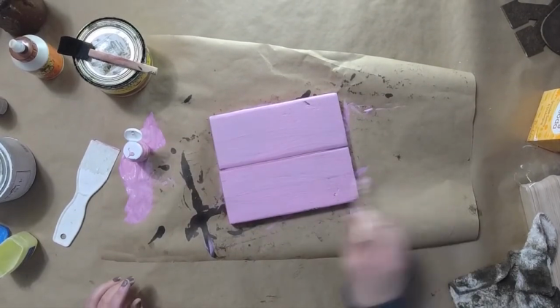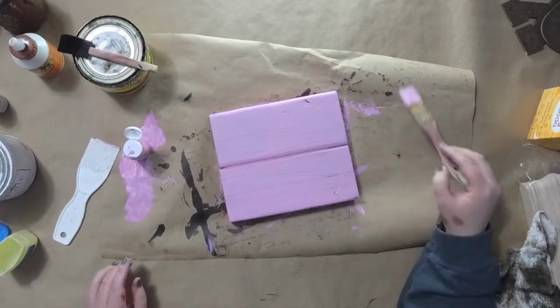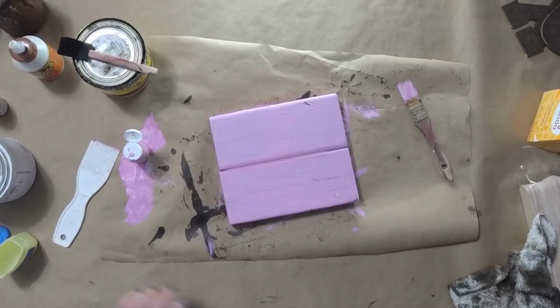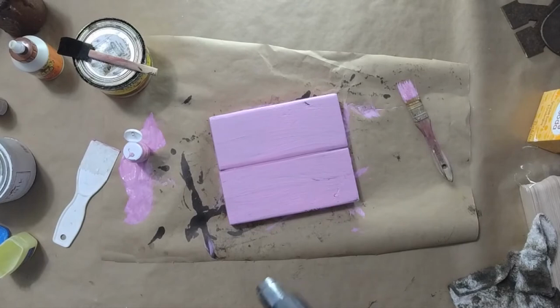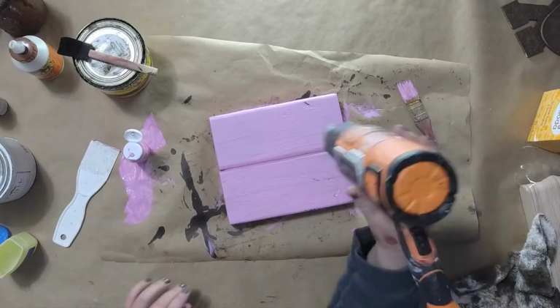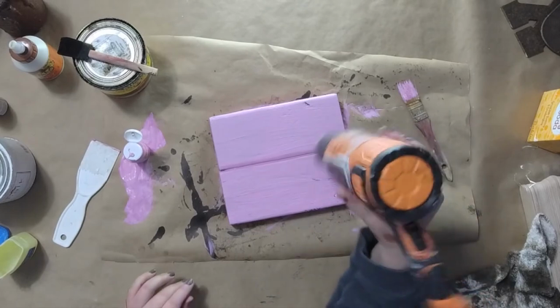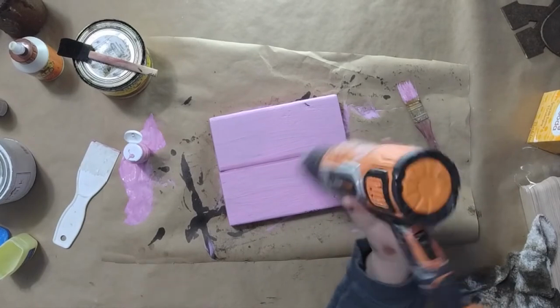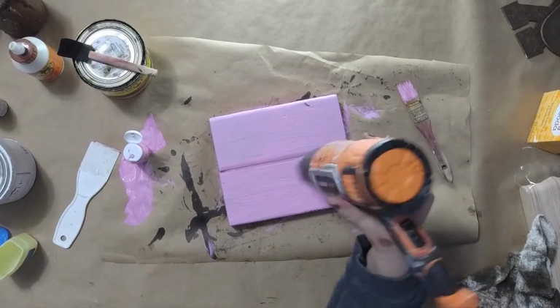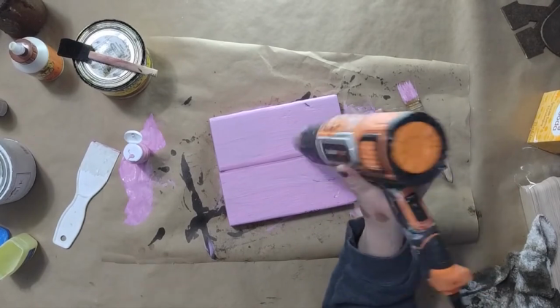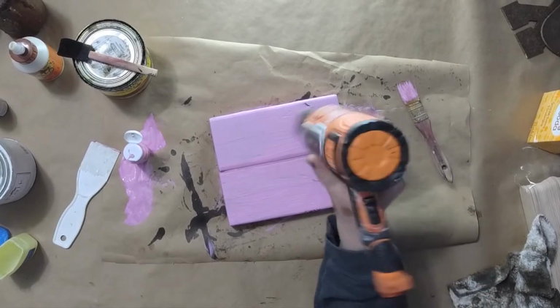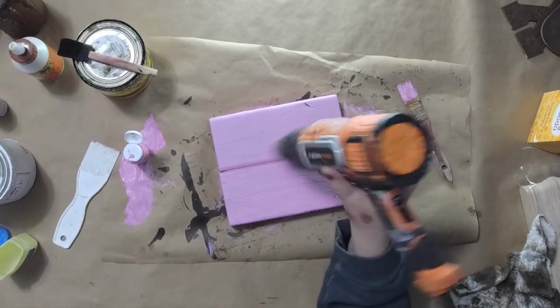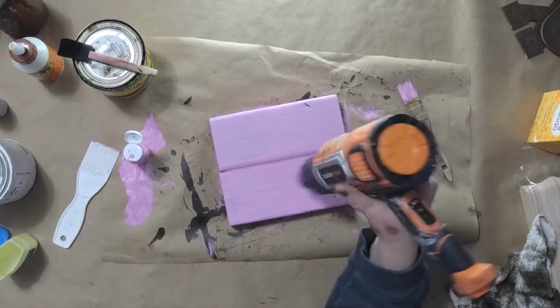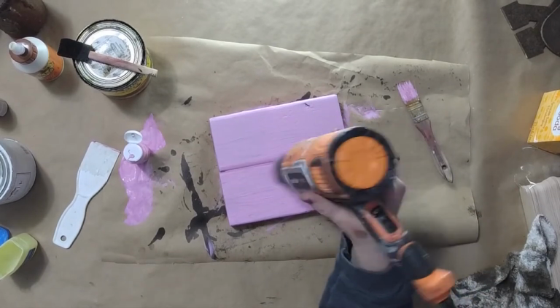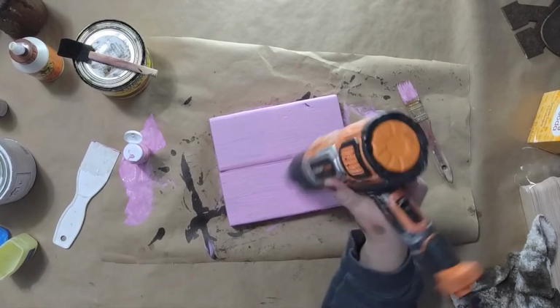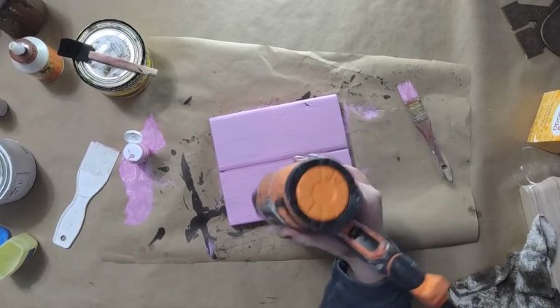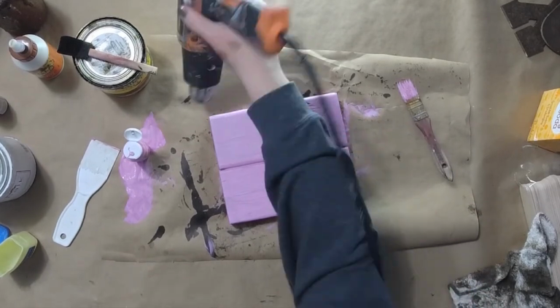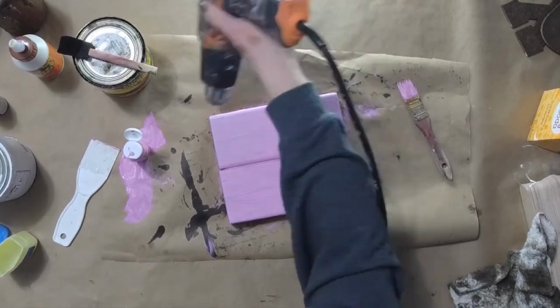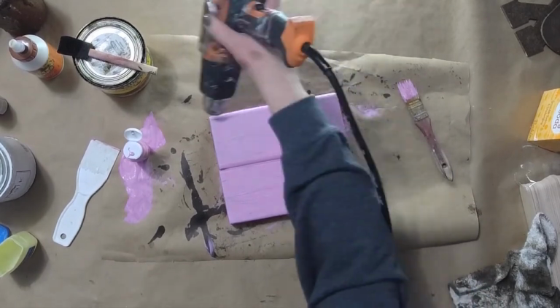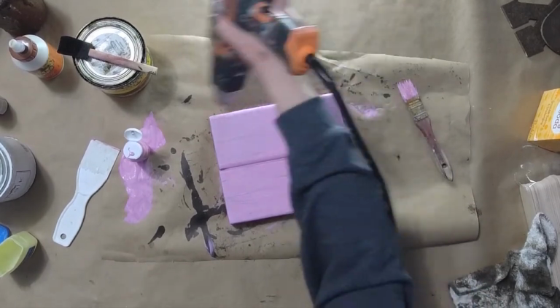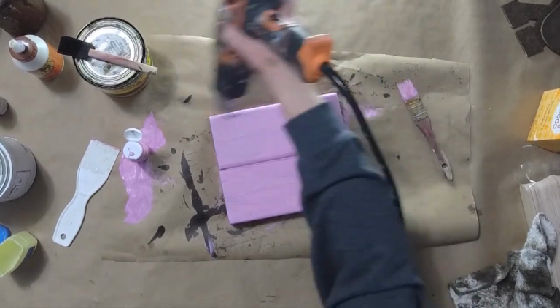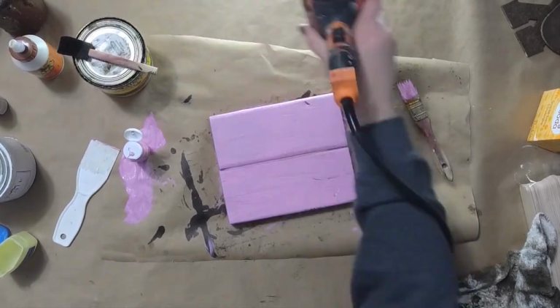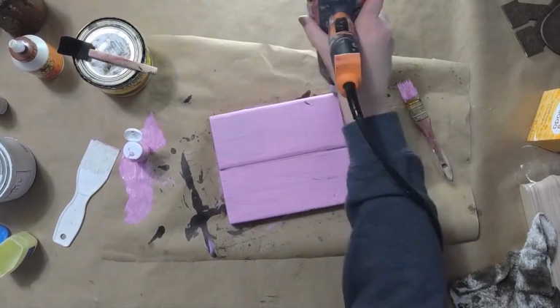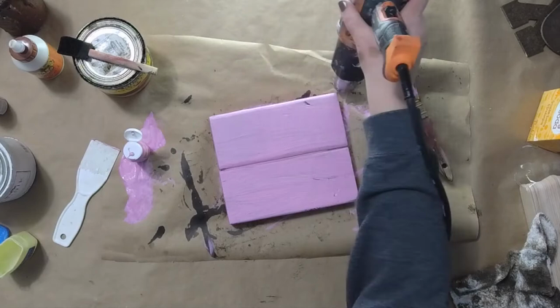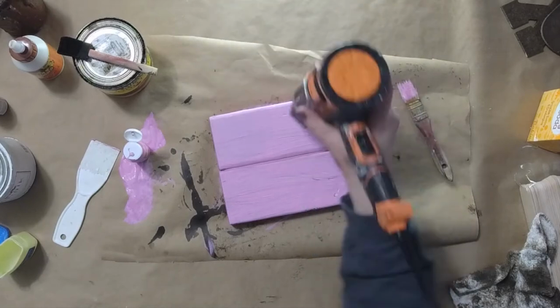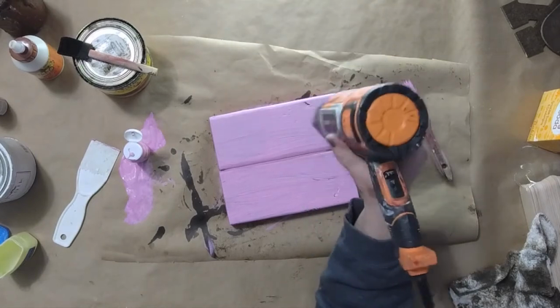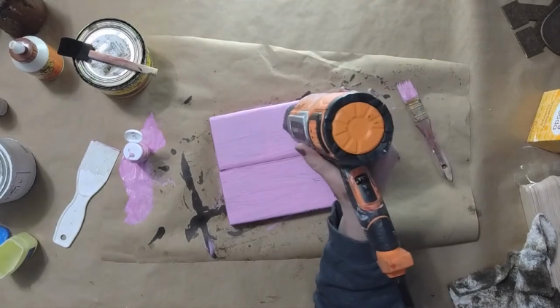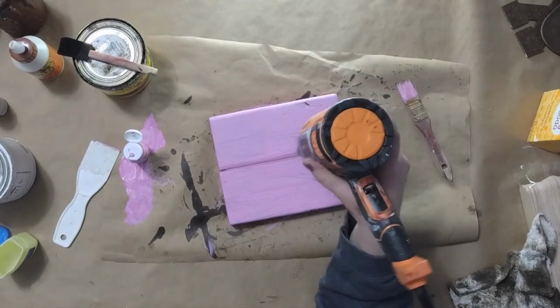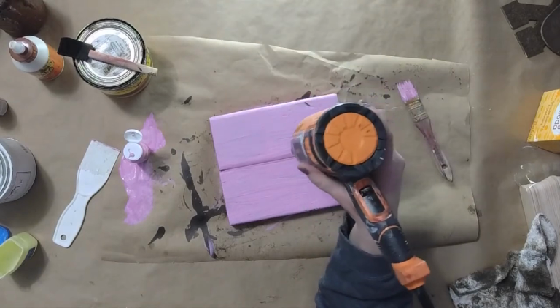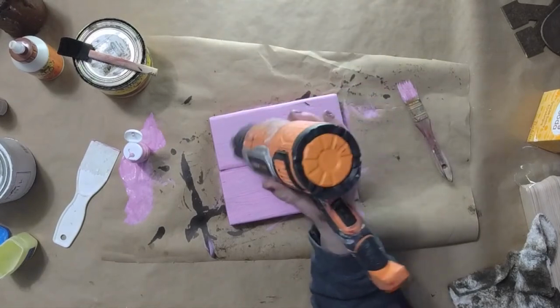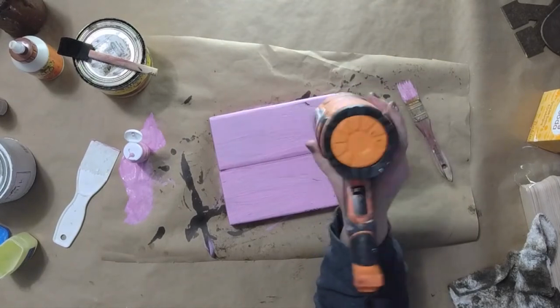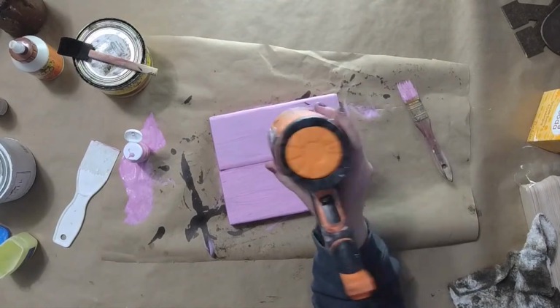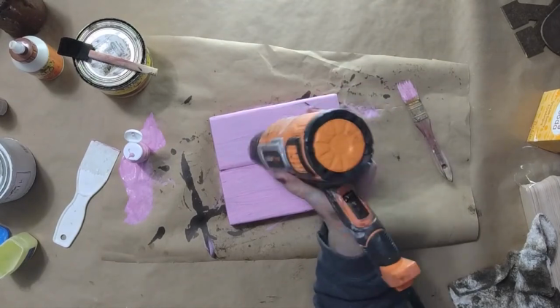I always get questions about why I stain and then paint. I do that because I like the way it looks when you sand it — you get those nice dark edges. You'll see that in a second.